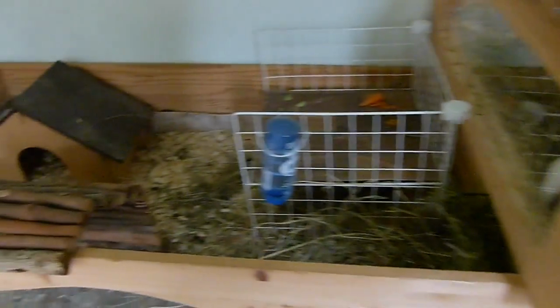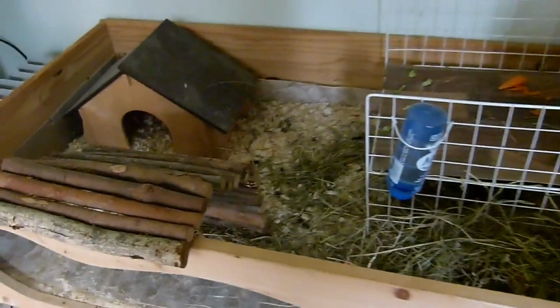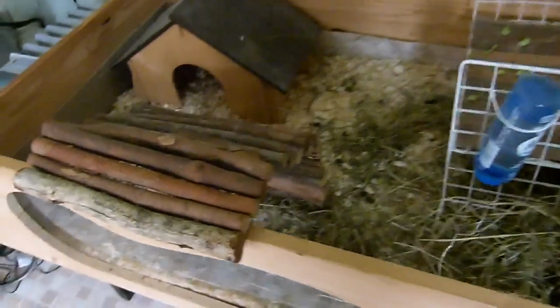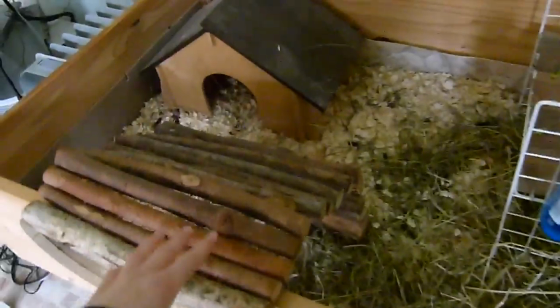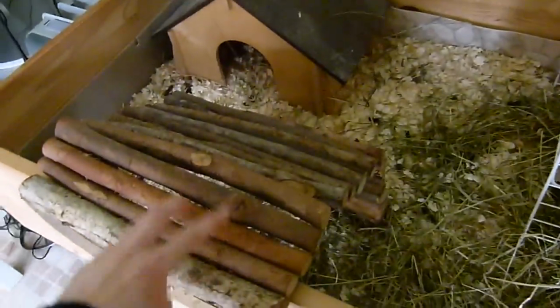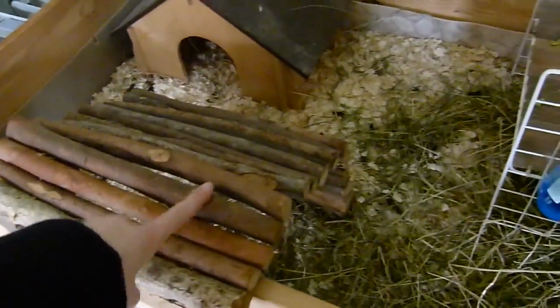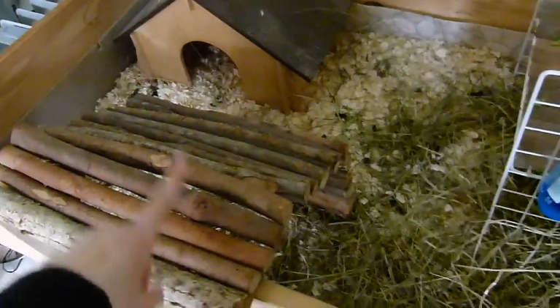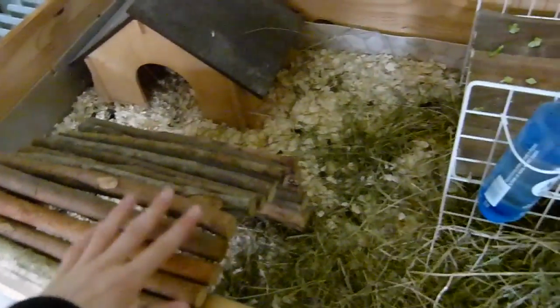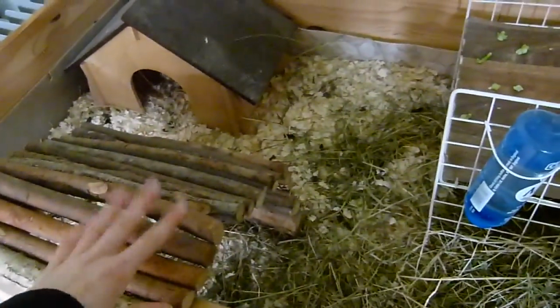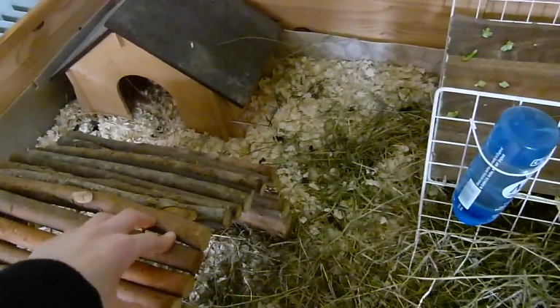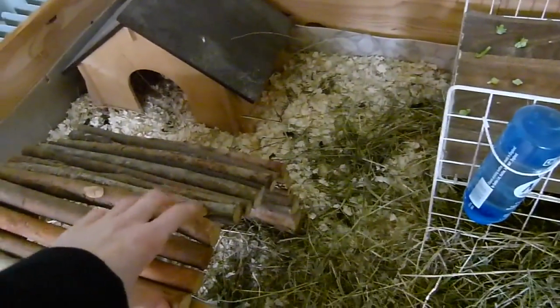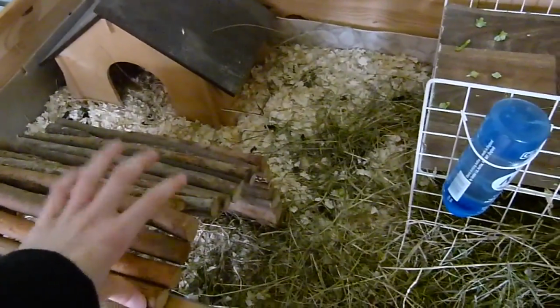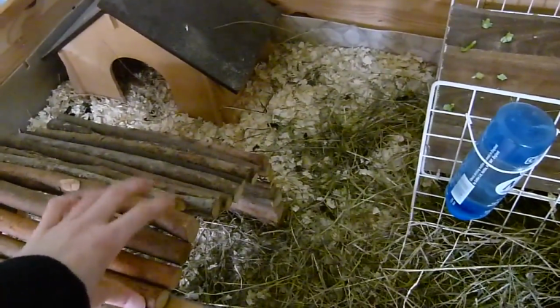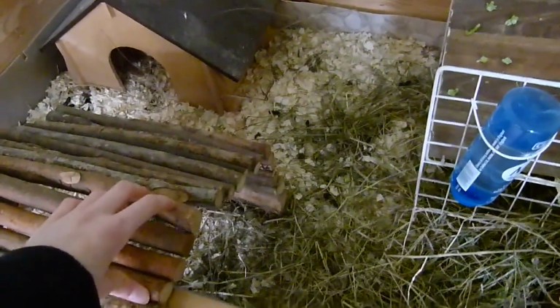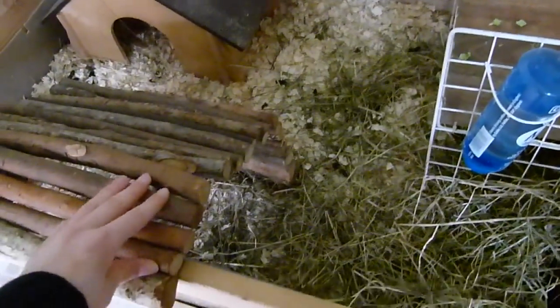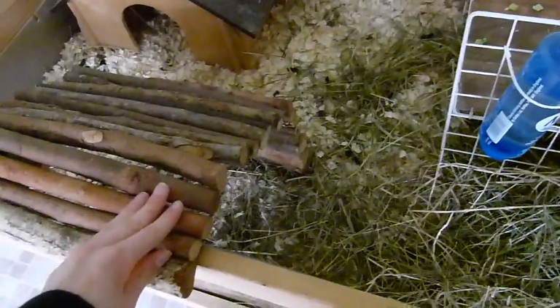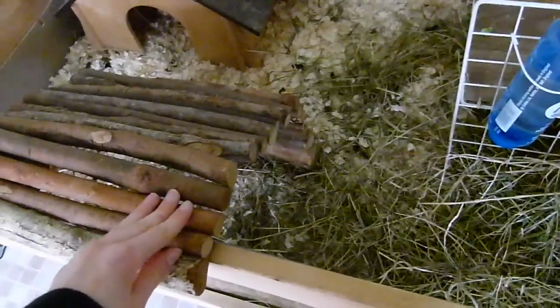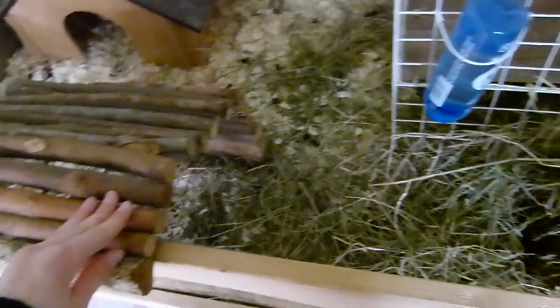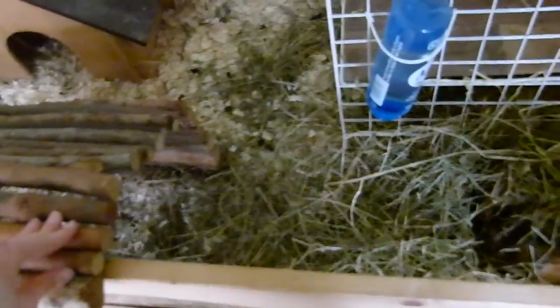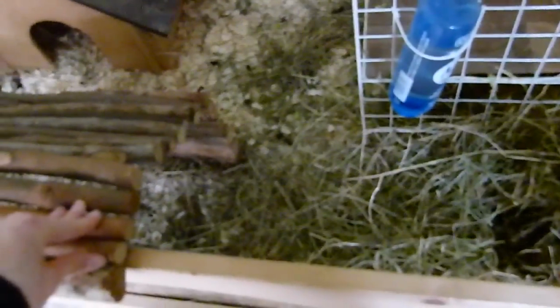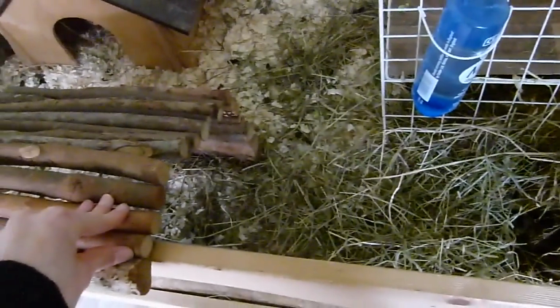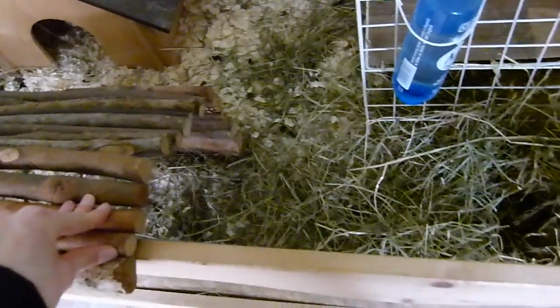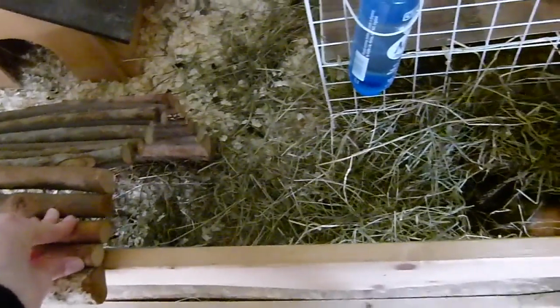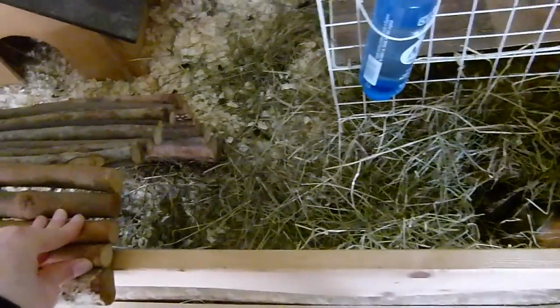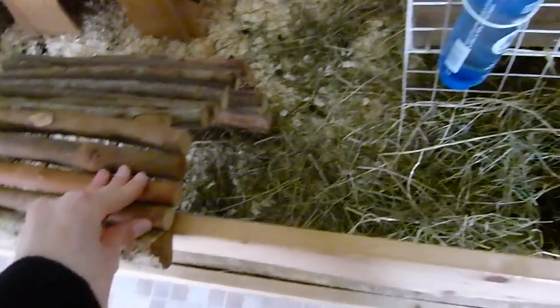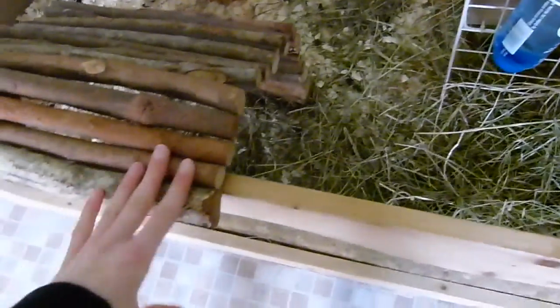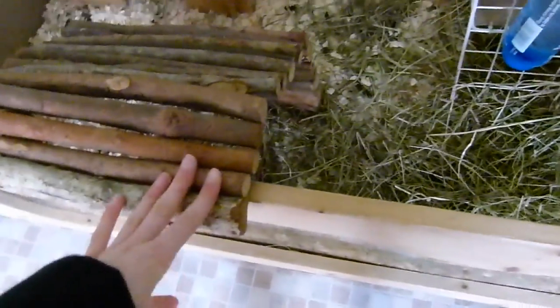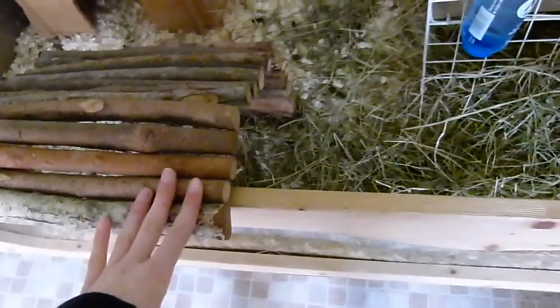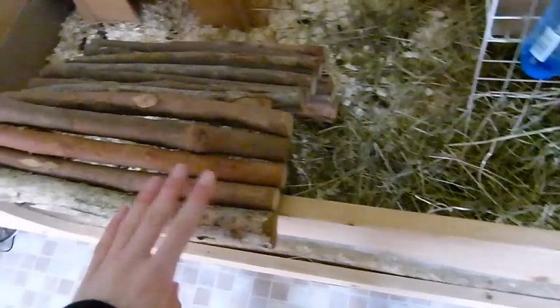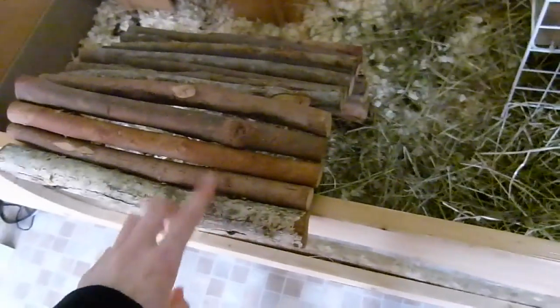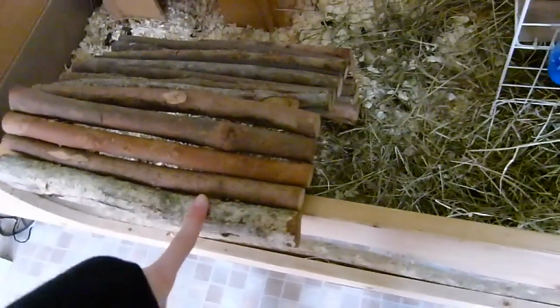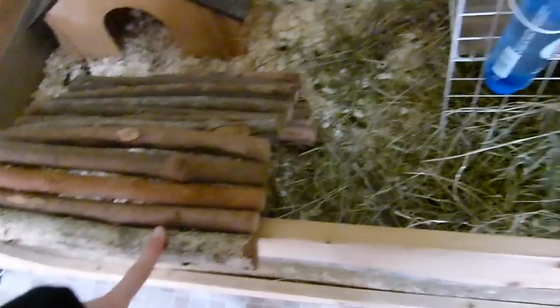I've also added a little Heidi bendy log sticks thing for Bramley because he didn't really have as much enrichment as the others. So now they've all got one of these in their runs.